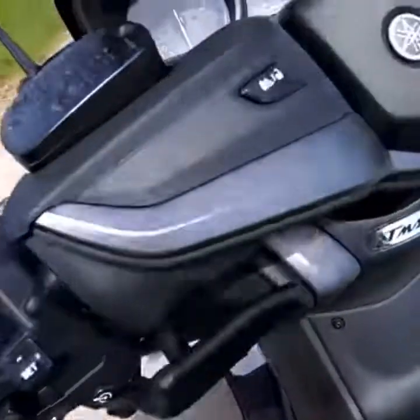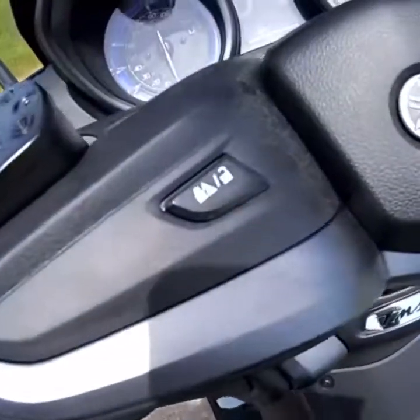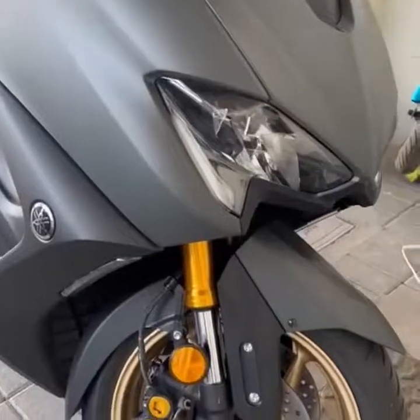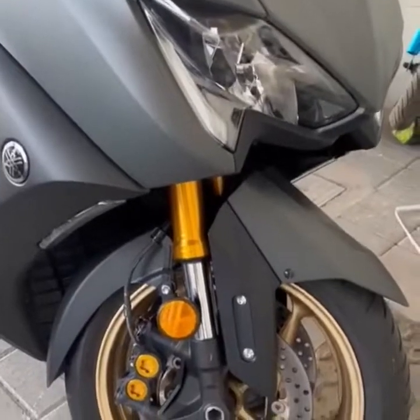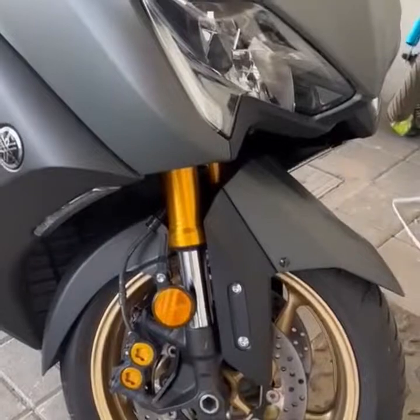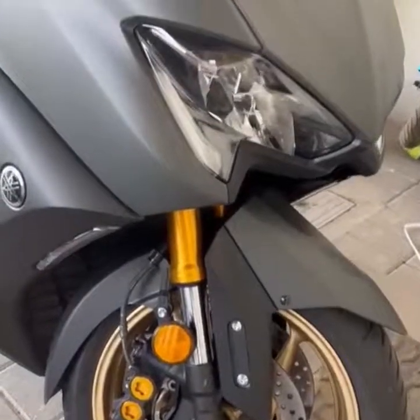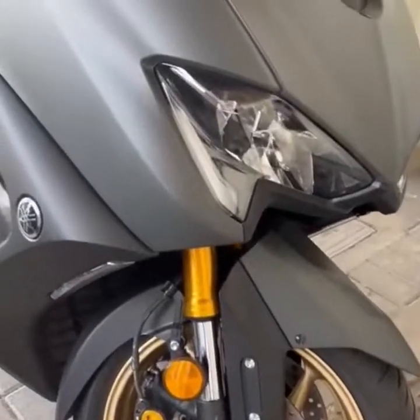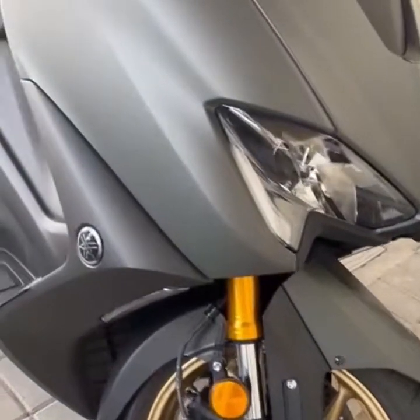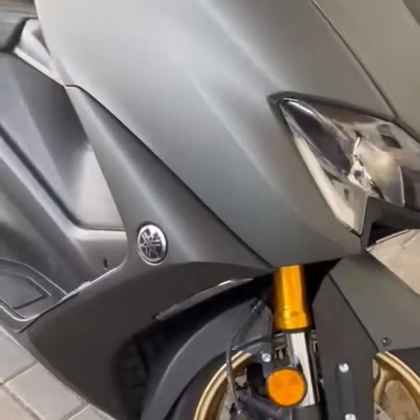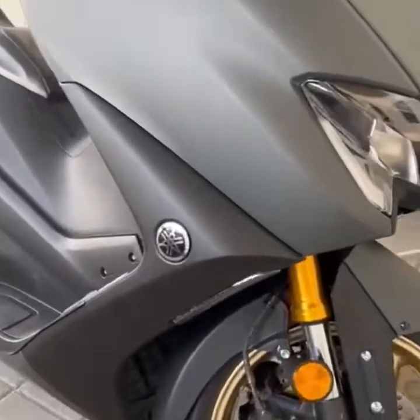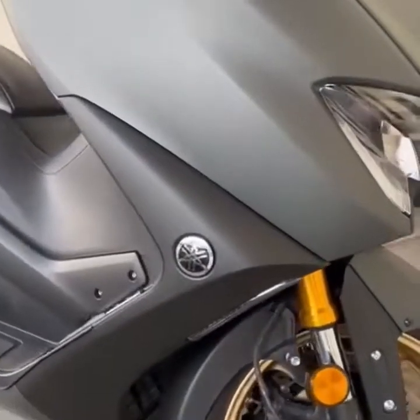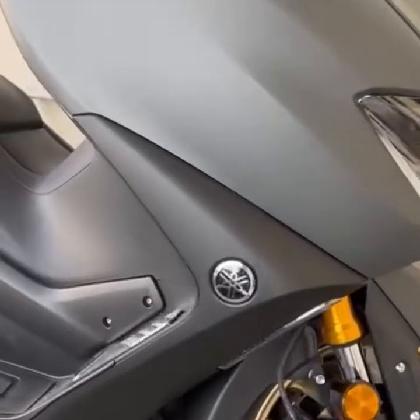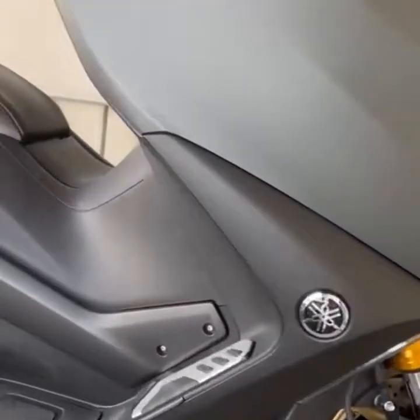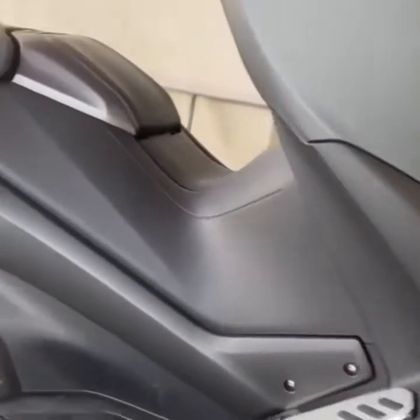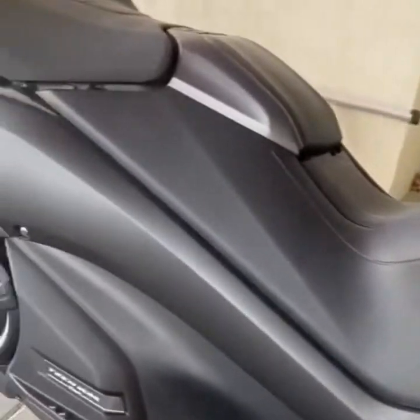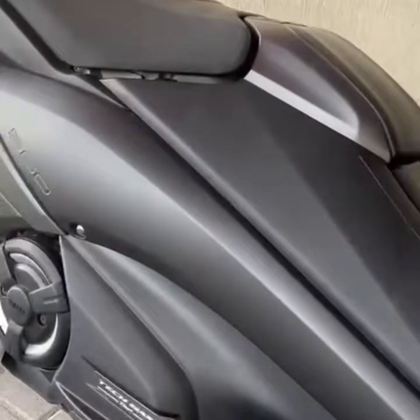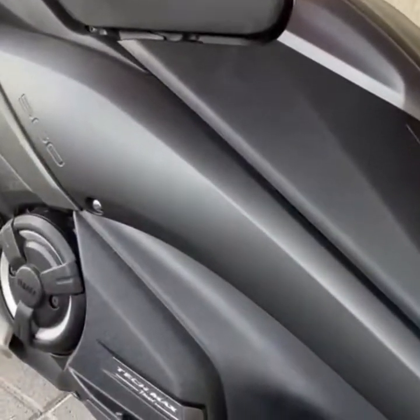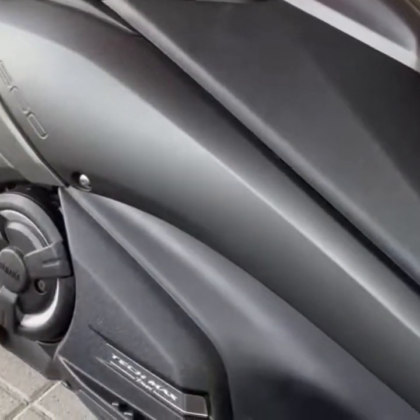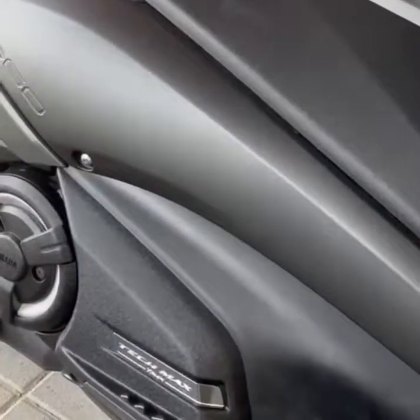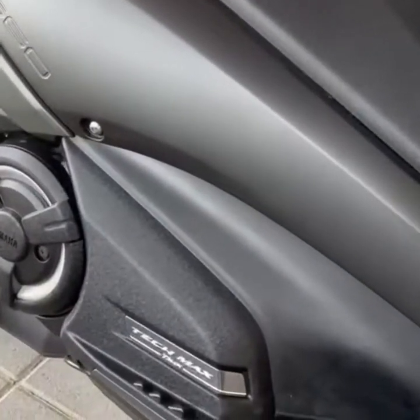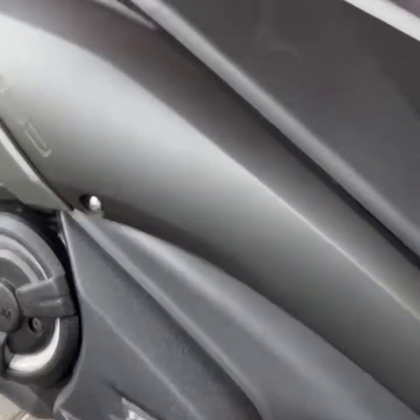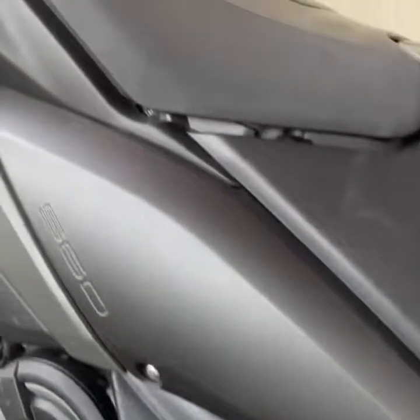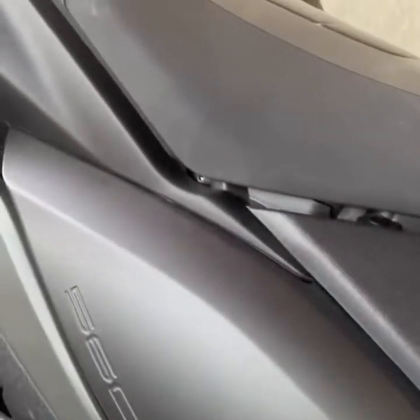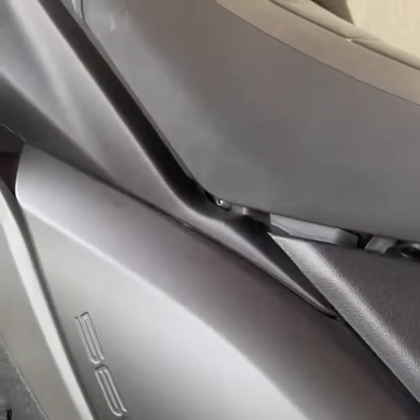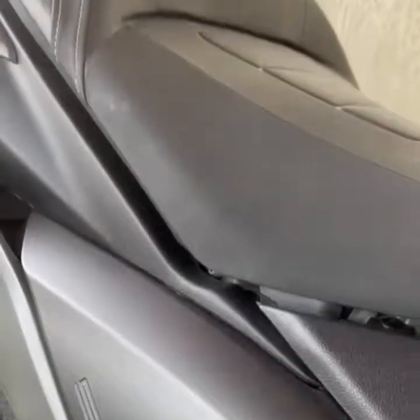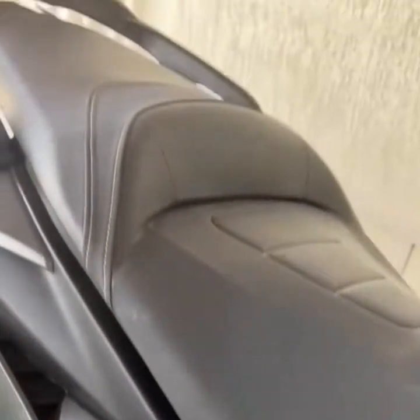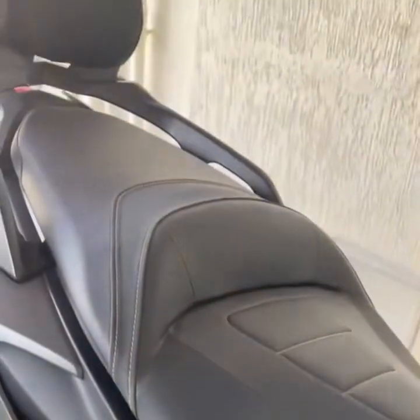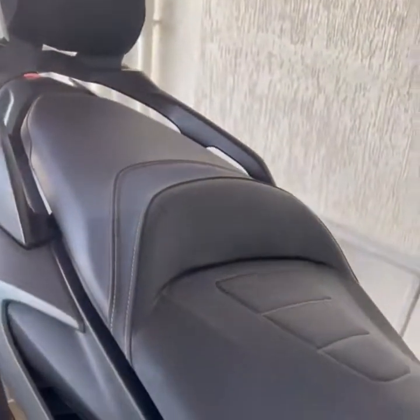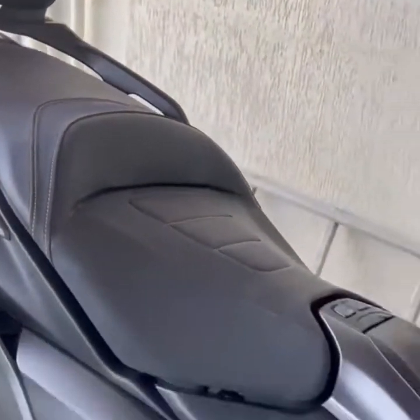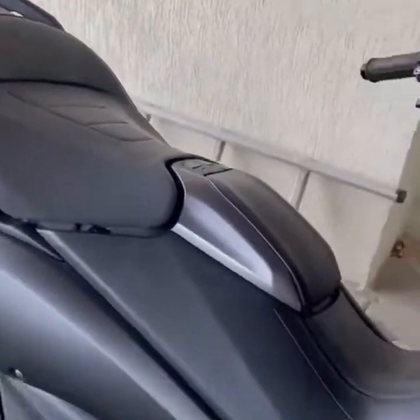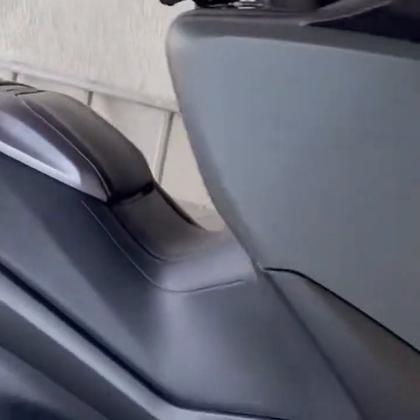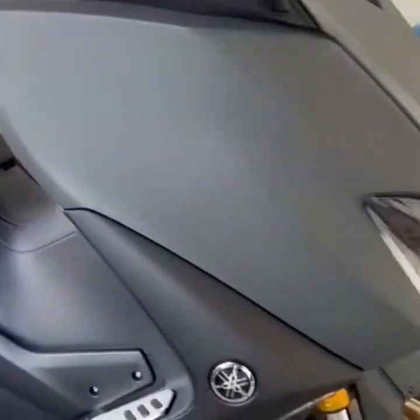You've got steering lock there — just press that button. Also a very, very clever feature to deter thieves: when it's on the centre stand, it locks the centre stand so it can't be pushed off. Very, very clever.